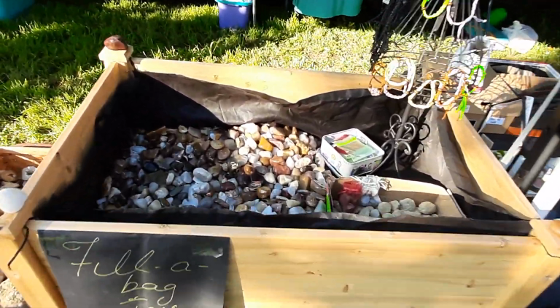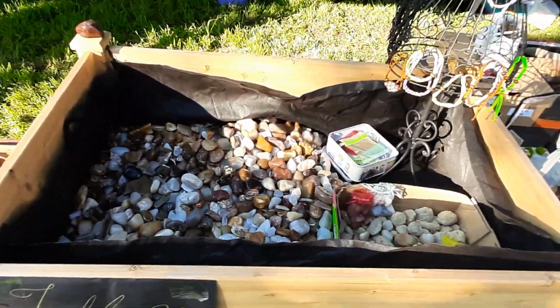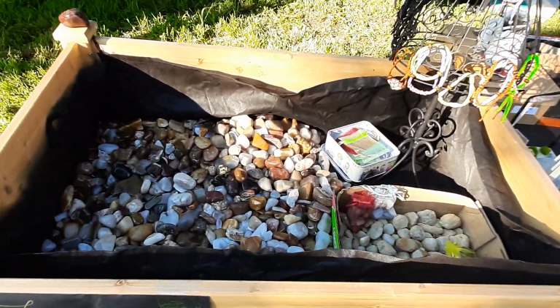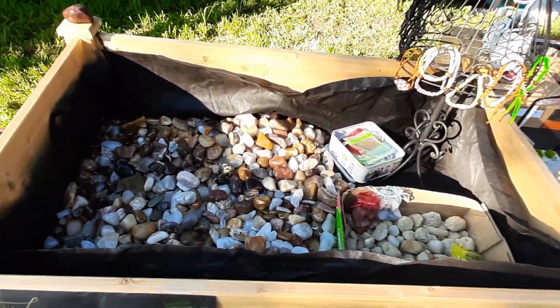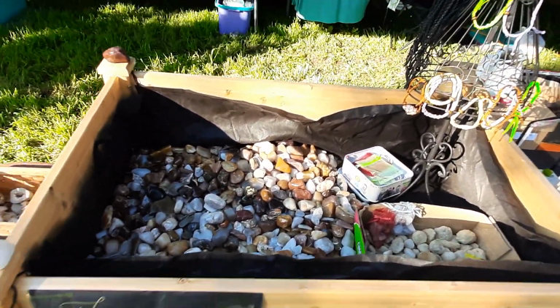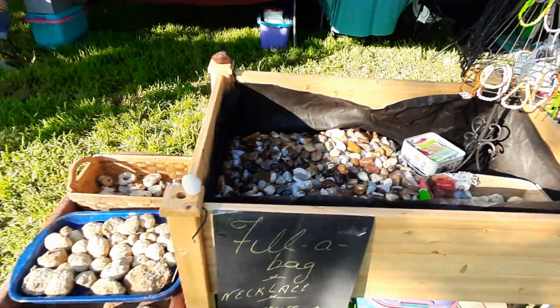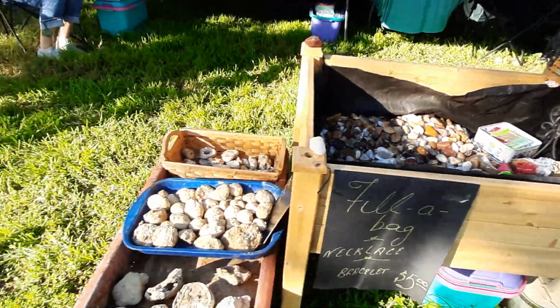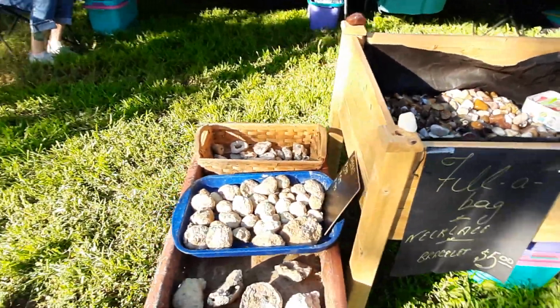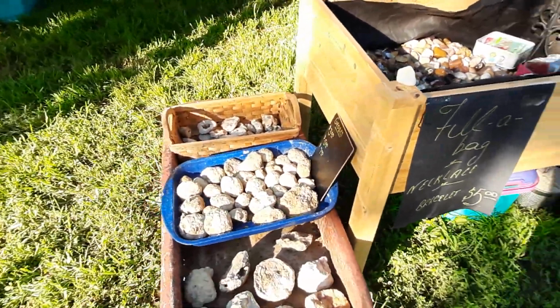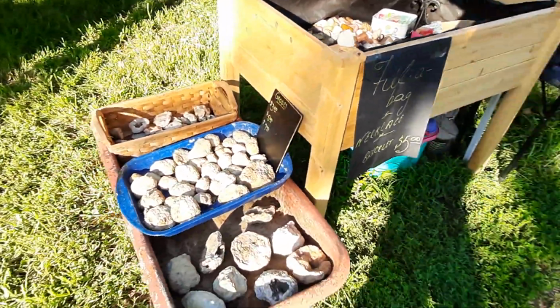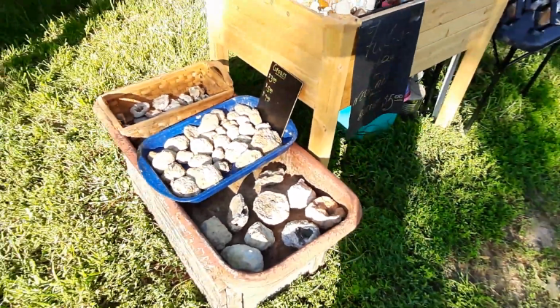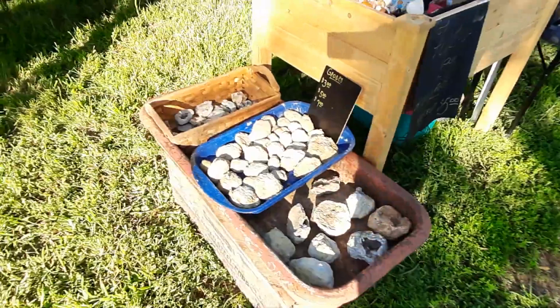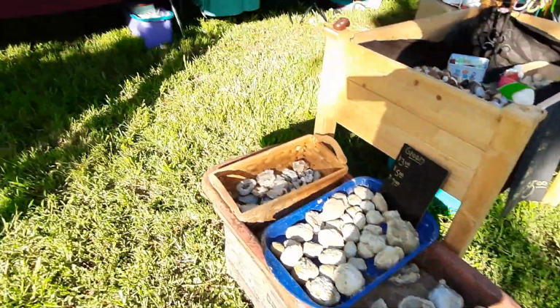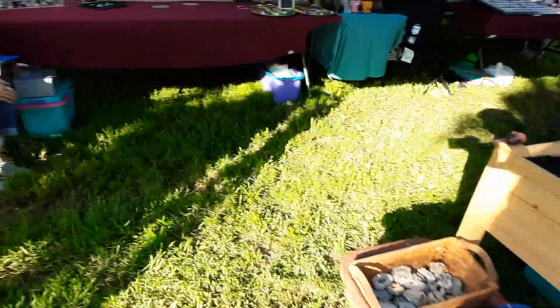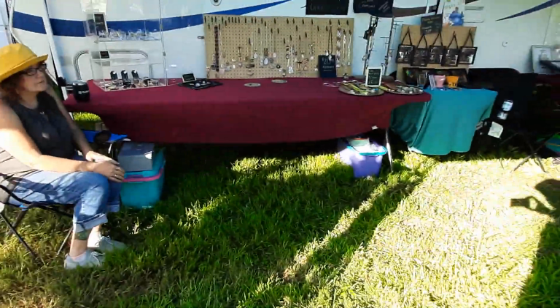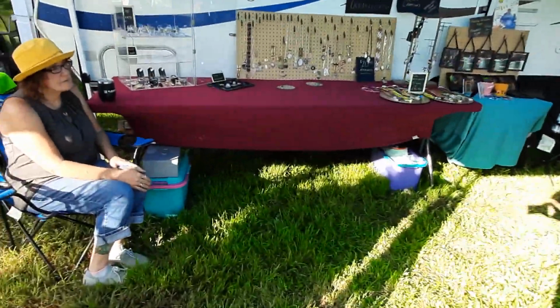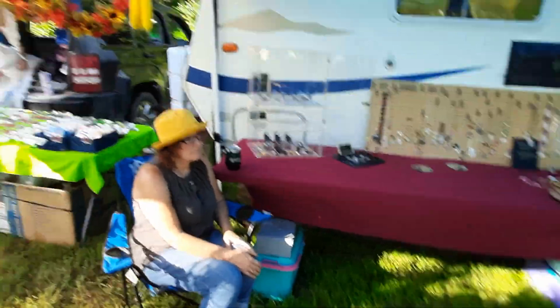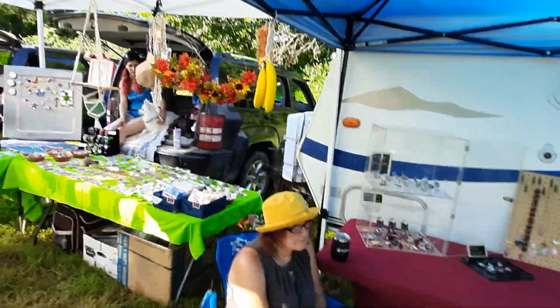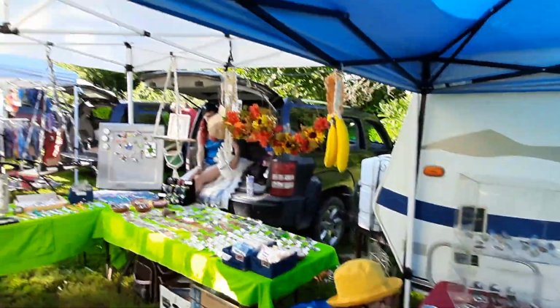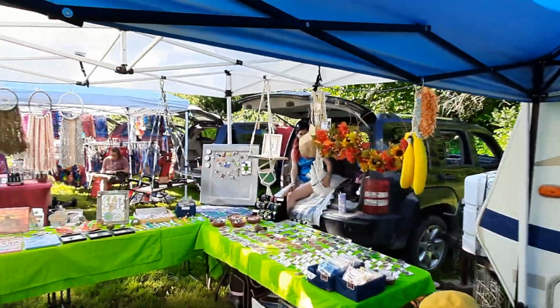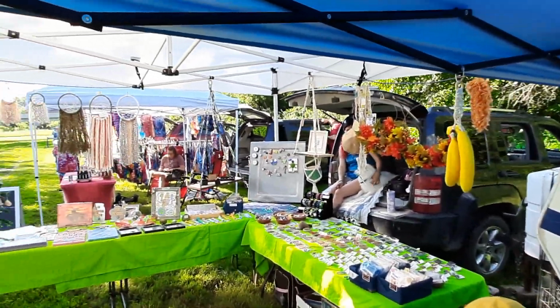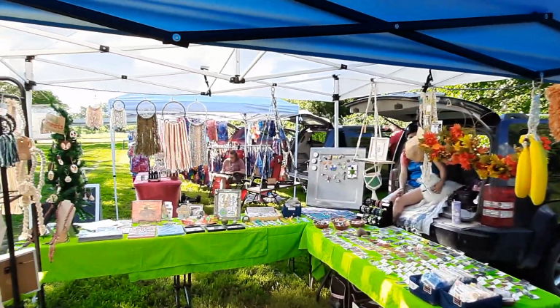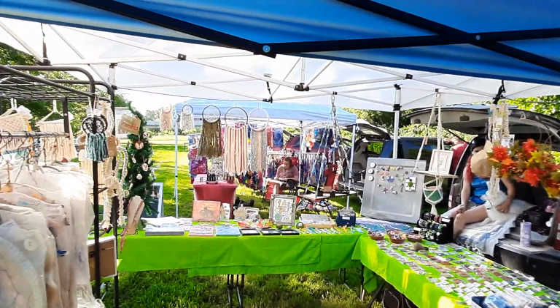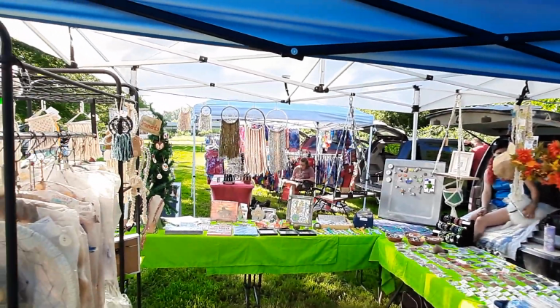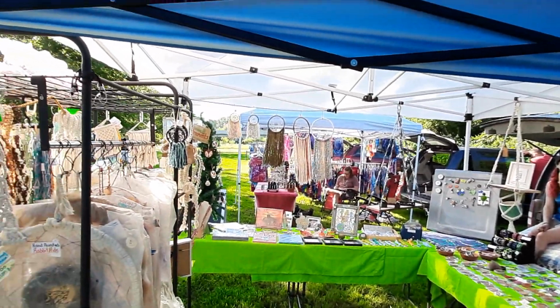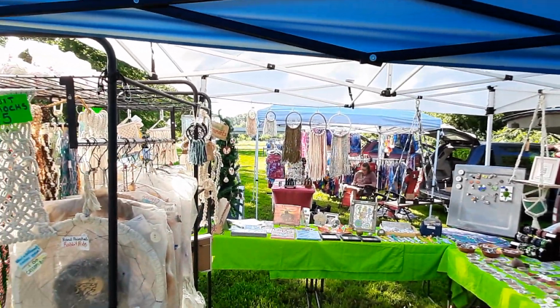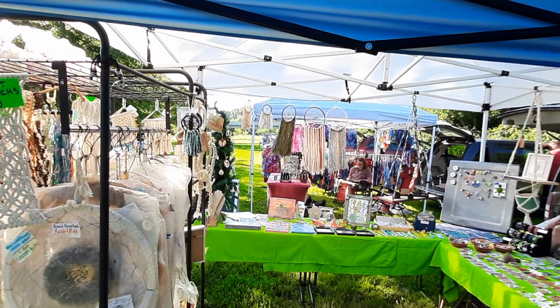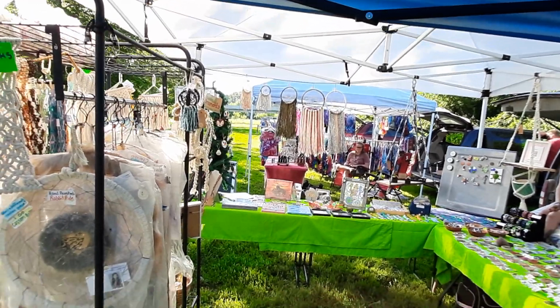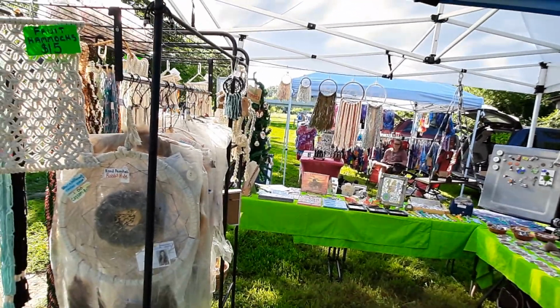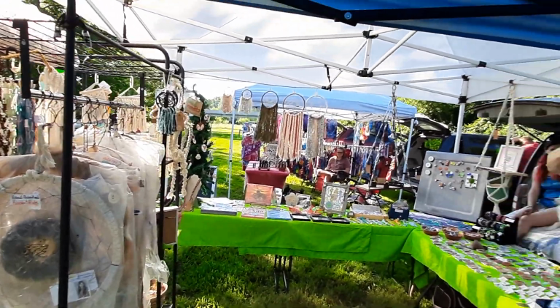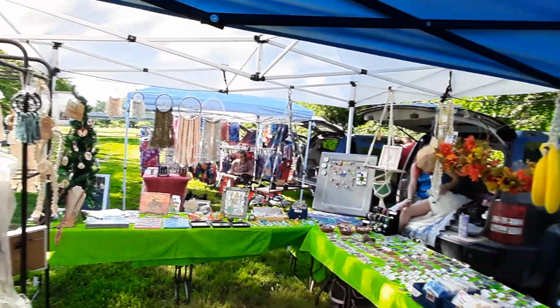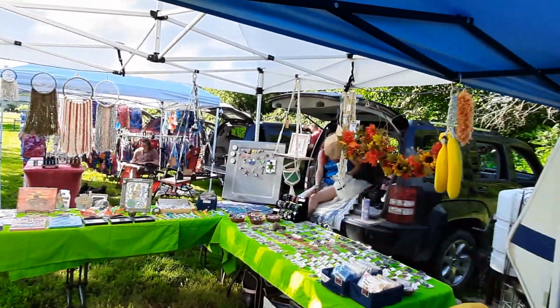We've got bags of rocks for the little kids. Got some geodes to bust open if you're curious what's in them. Daughter's got all of her goodies set up — her fancy knot tying. Got some dream catchers and some macrame.